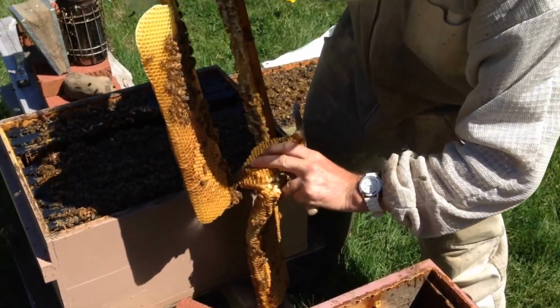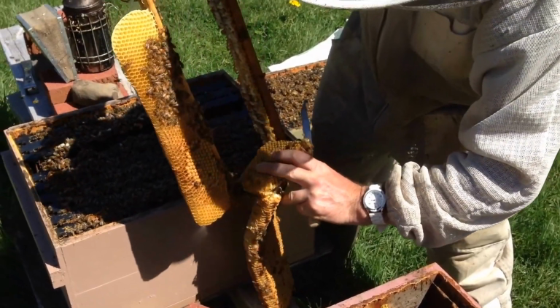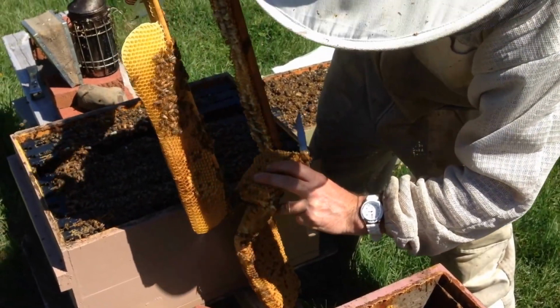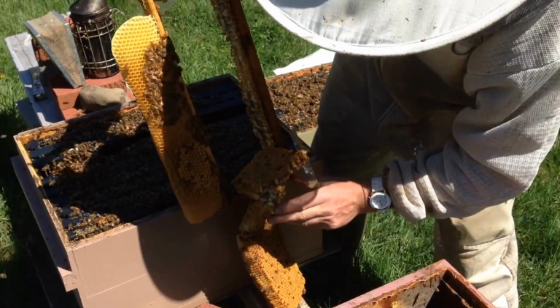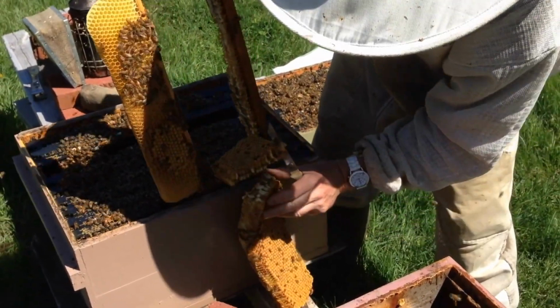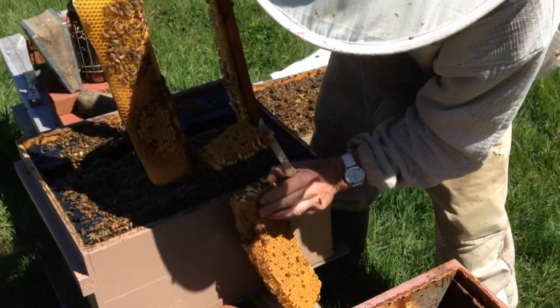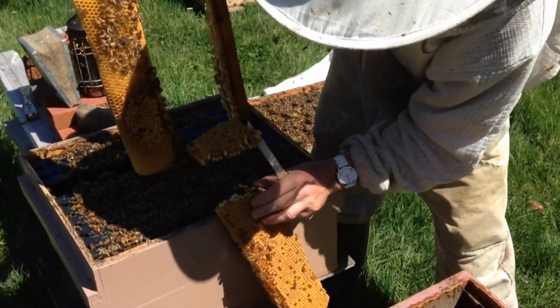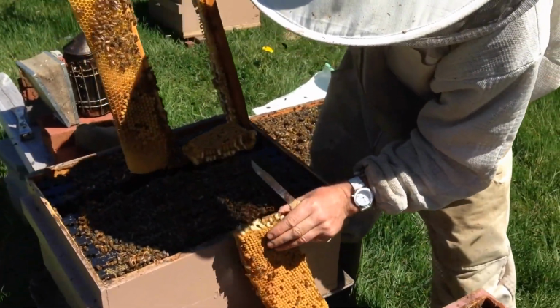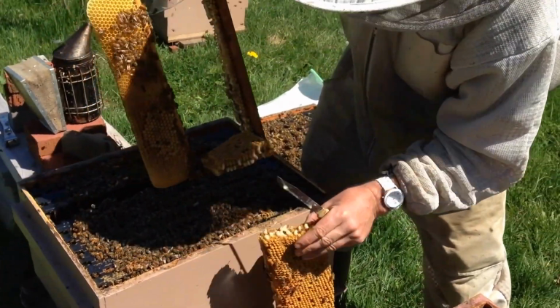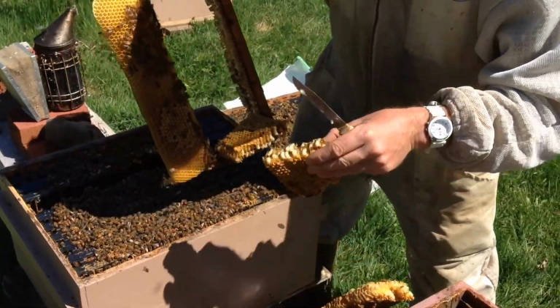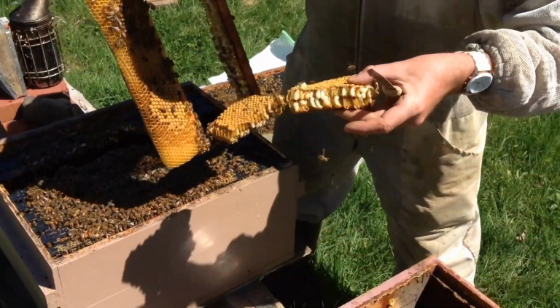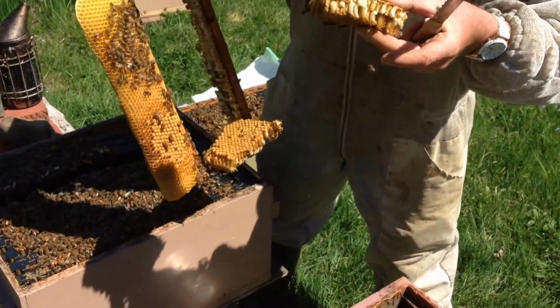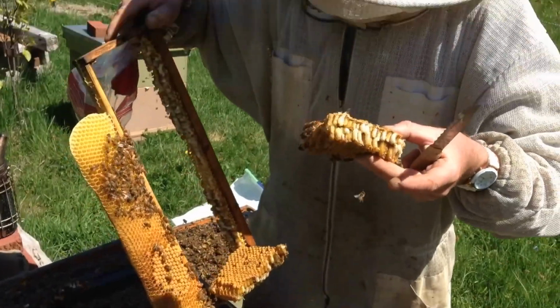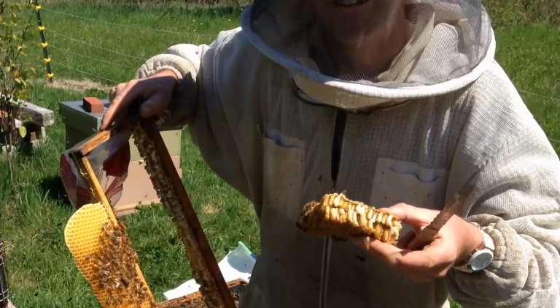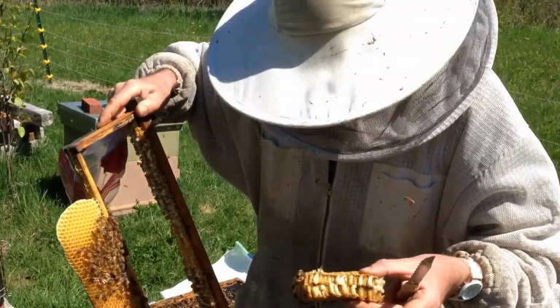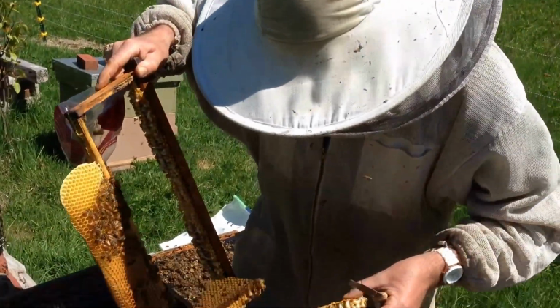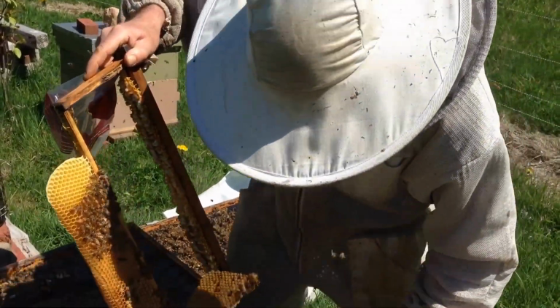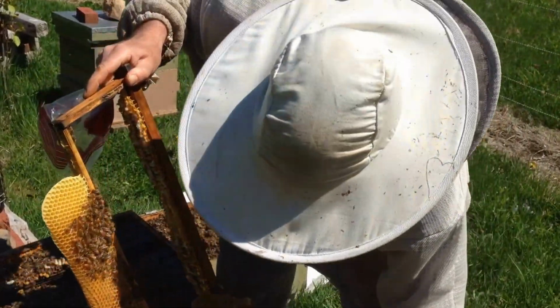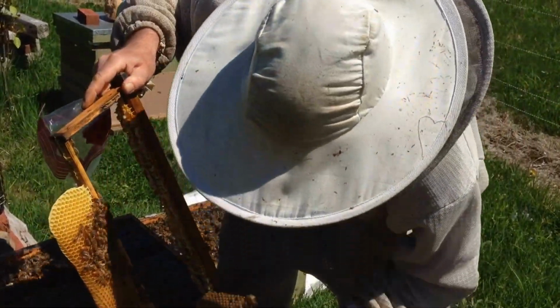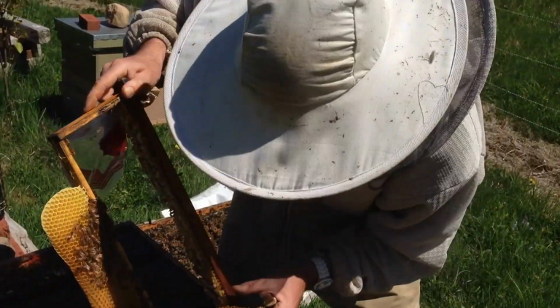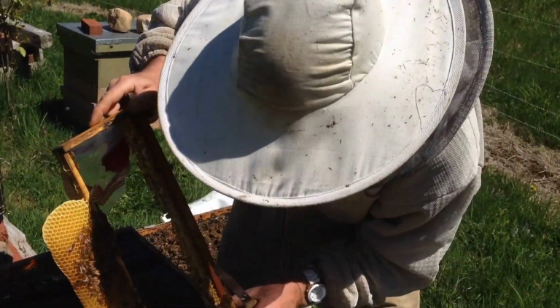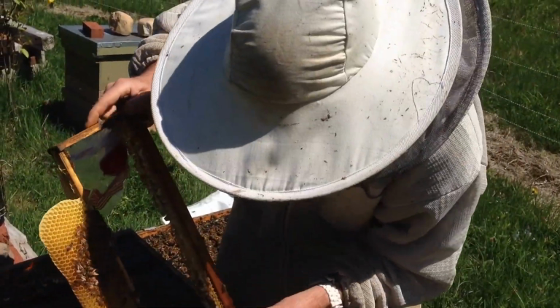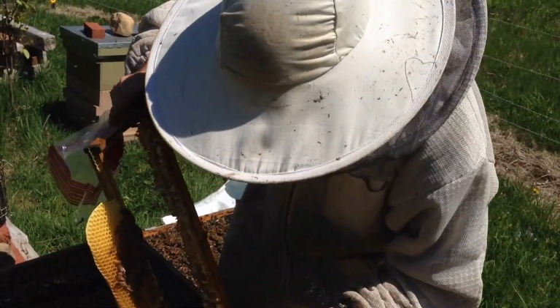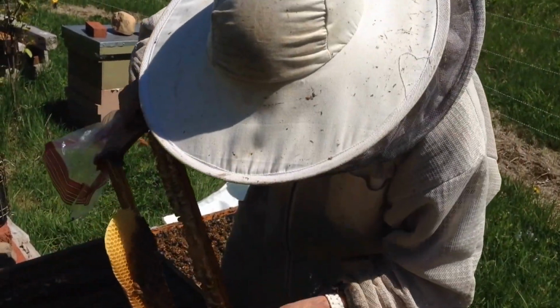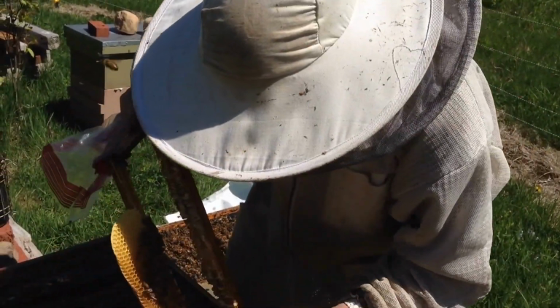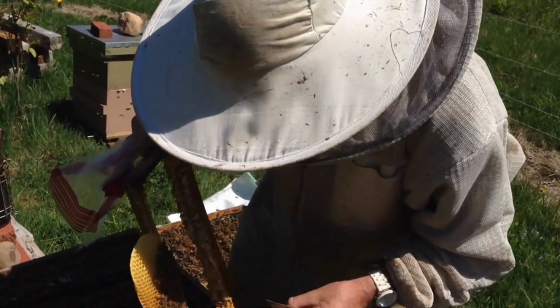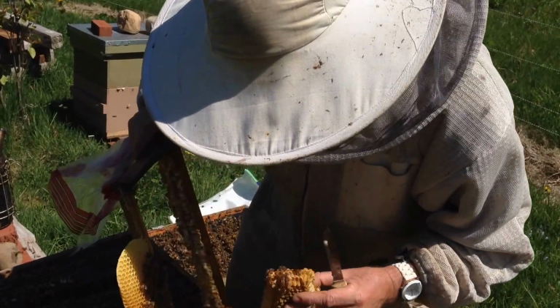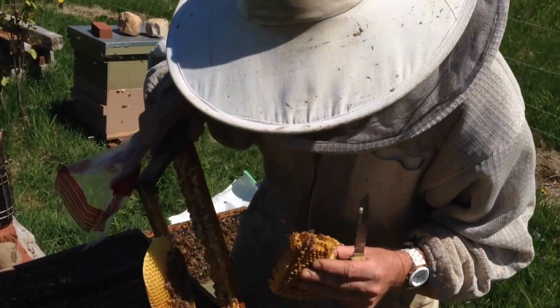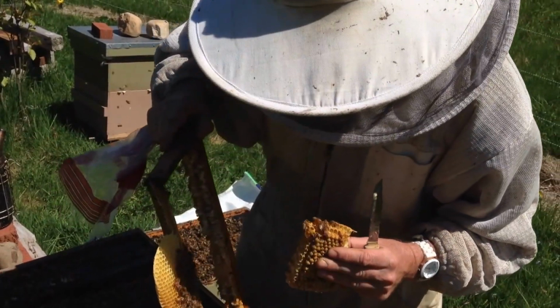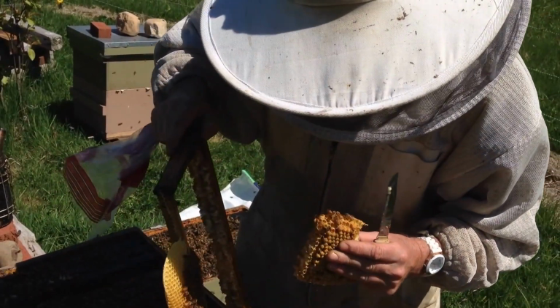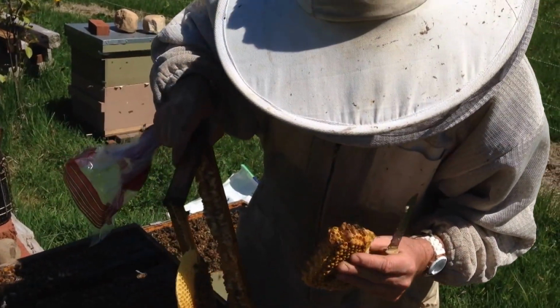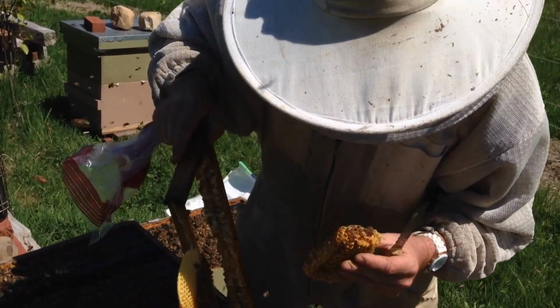Now, if you're an old-fashioned beekeeper, you can put this between two hunks of bread. But this is the 21st century and nobody has to be eating that, so I'm not going to do that.